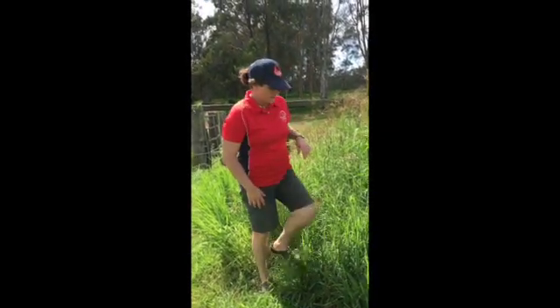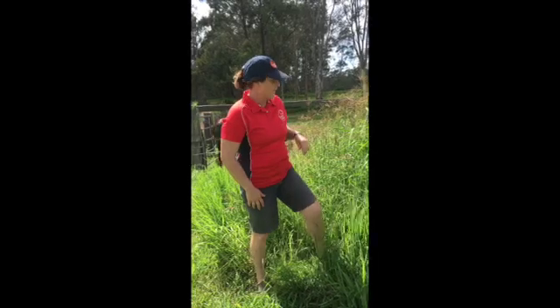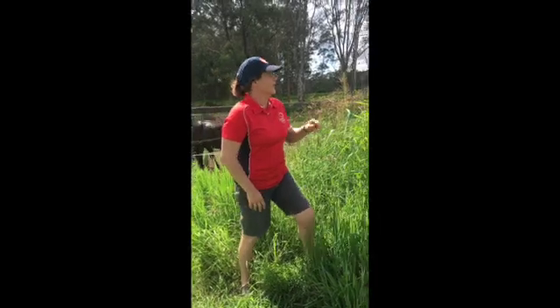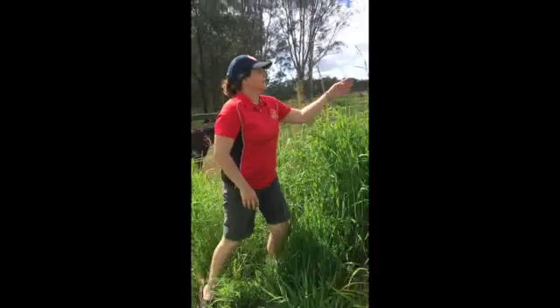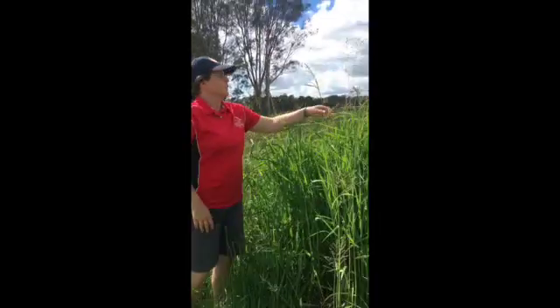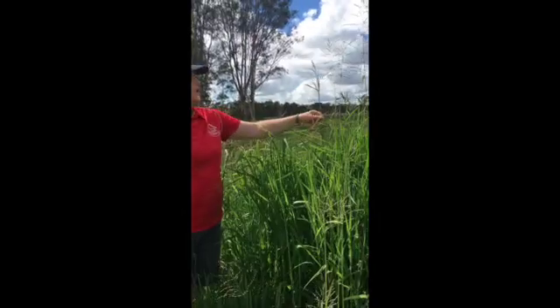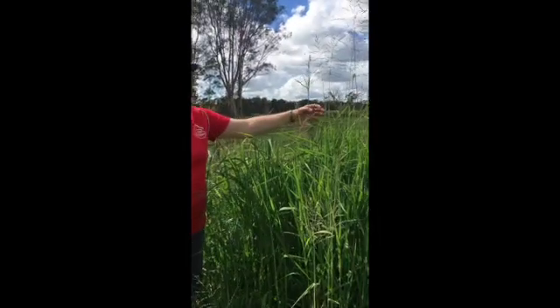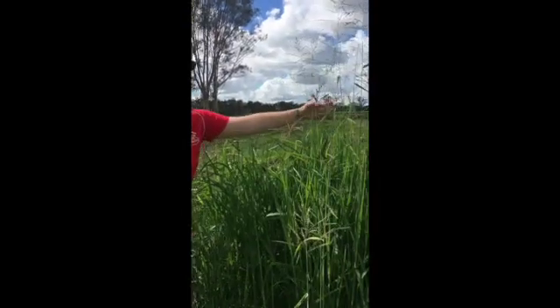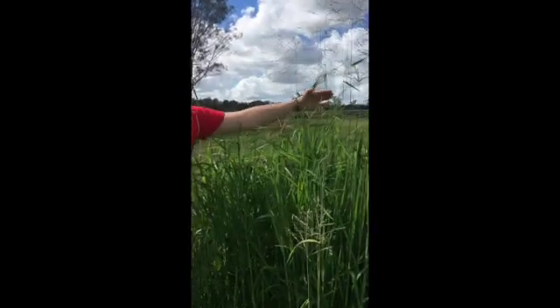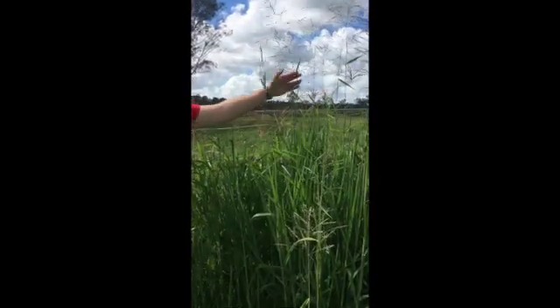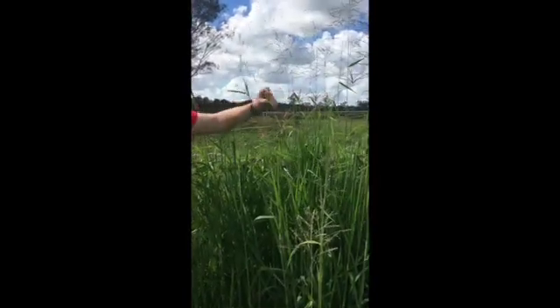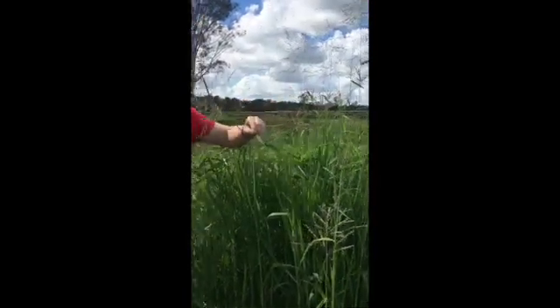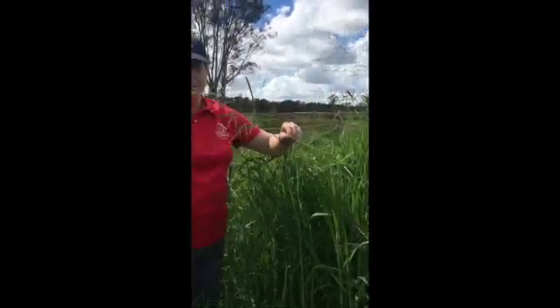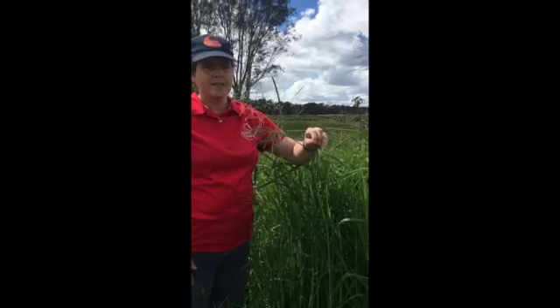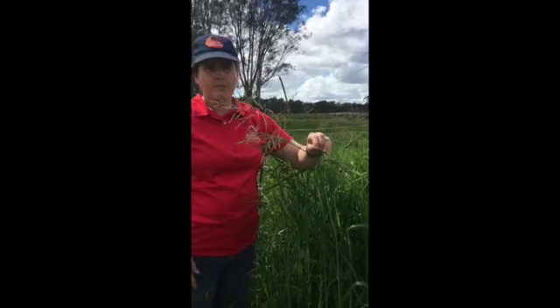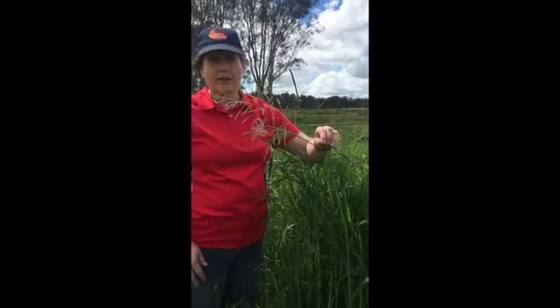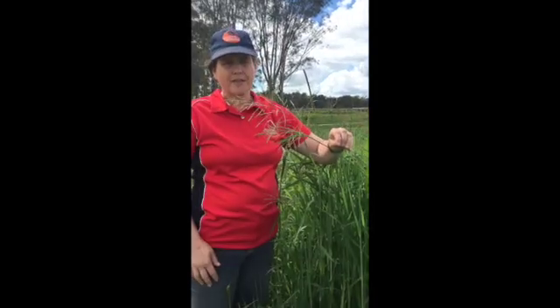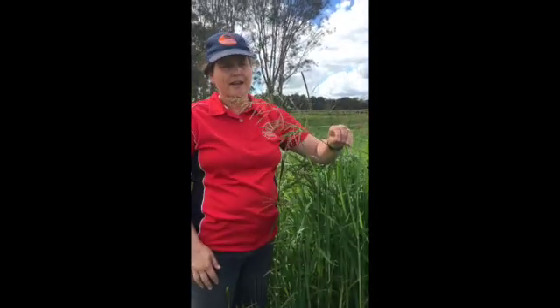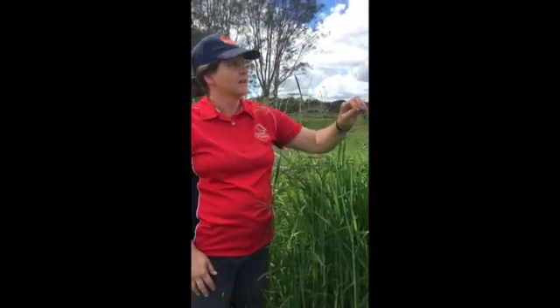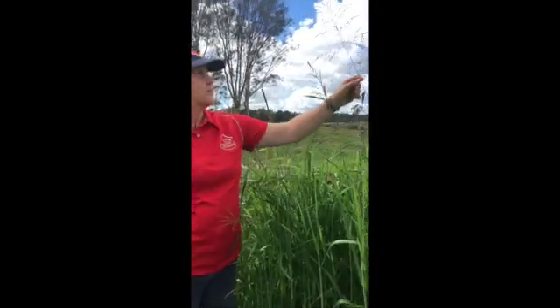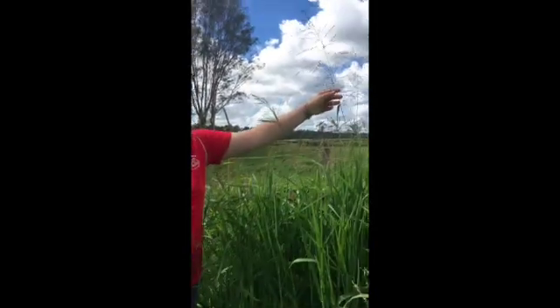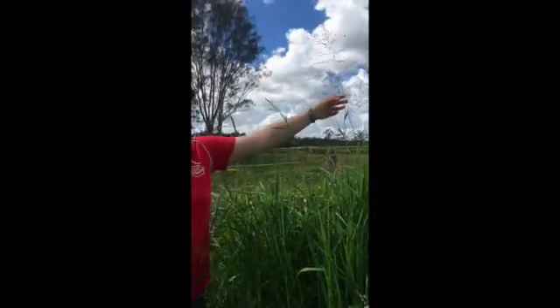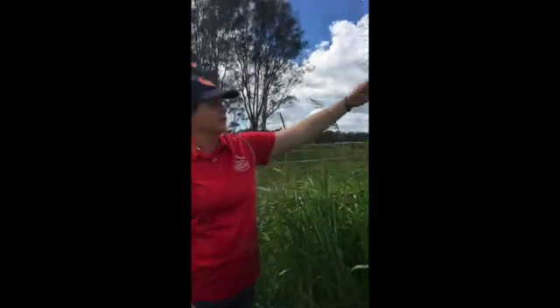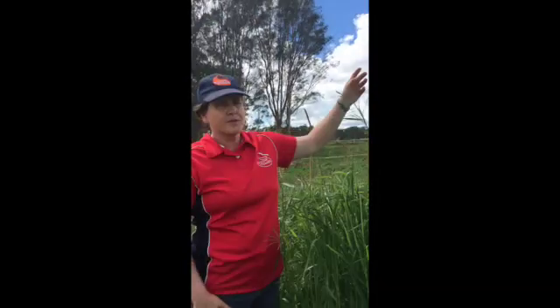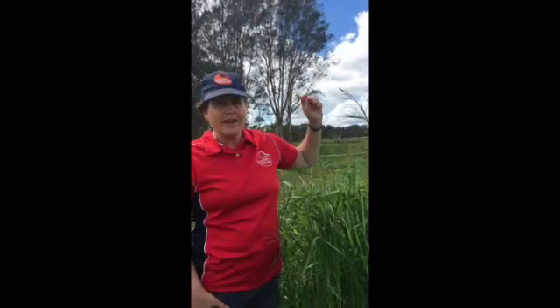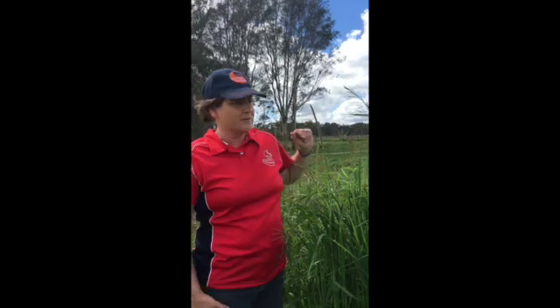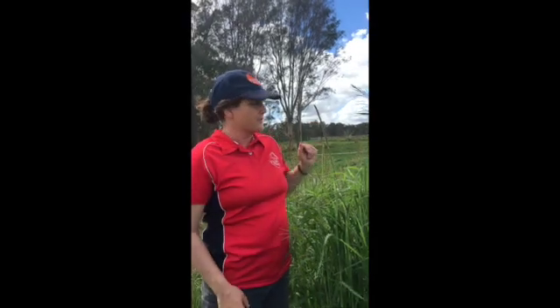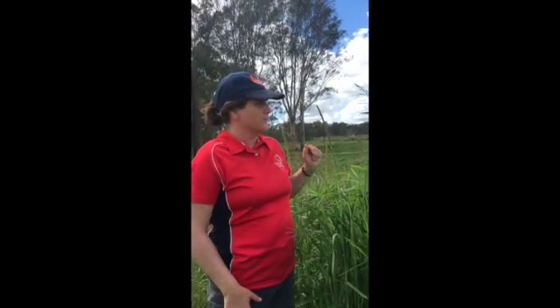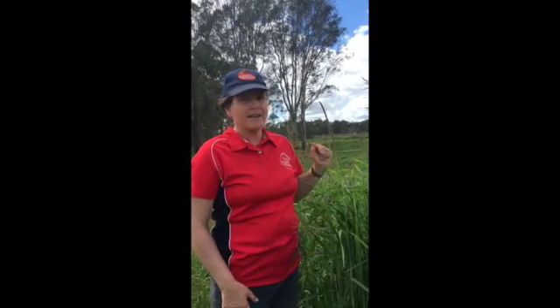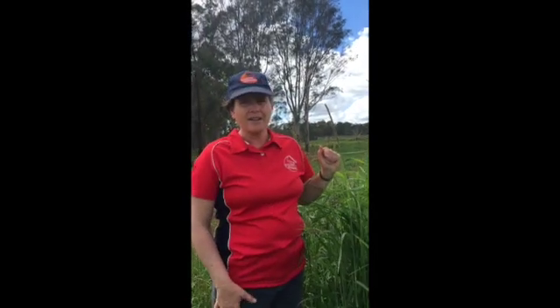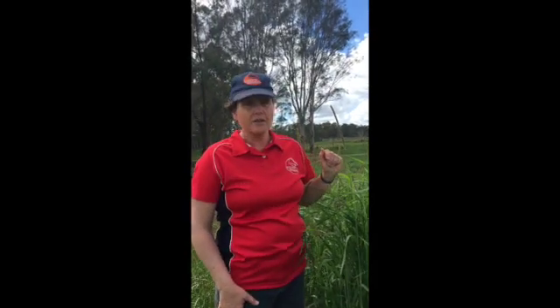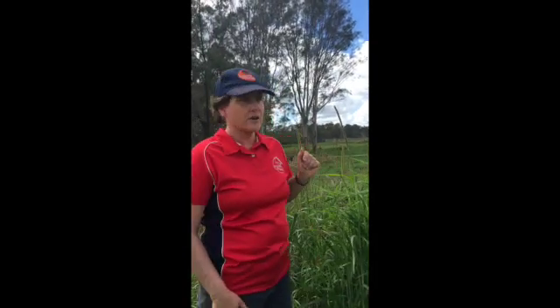If you have a look here, we've got Green Panic. It grows quite tall and has this open kind of seed head. Panic produces good levels of feed after rainfall, but it is a high oxalate grass.